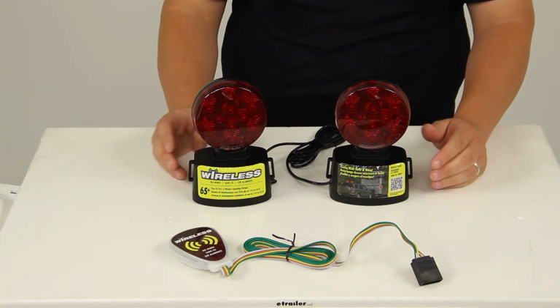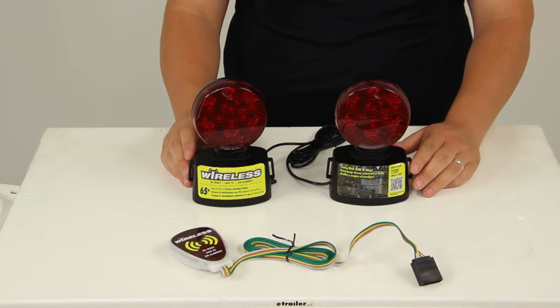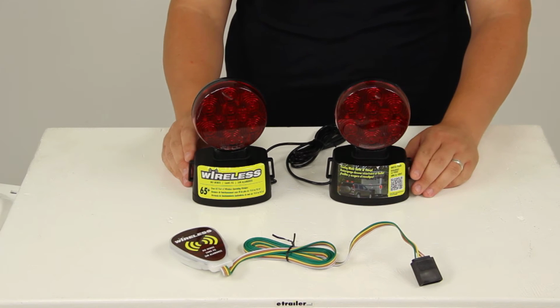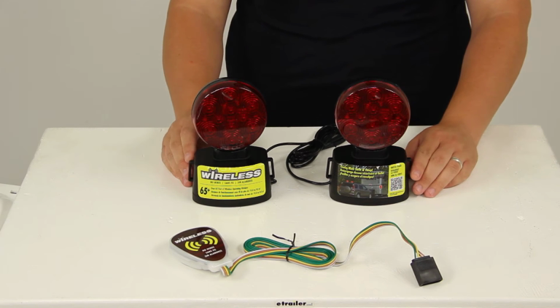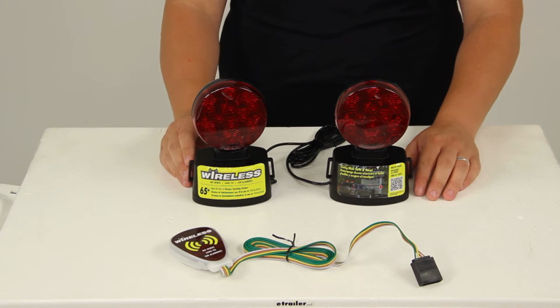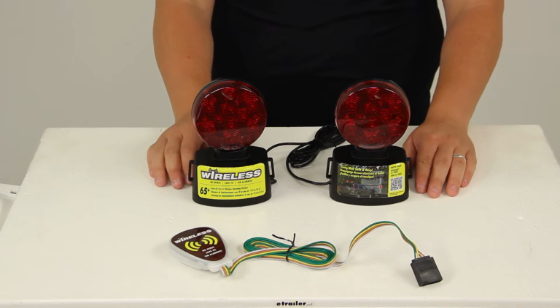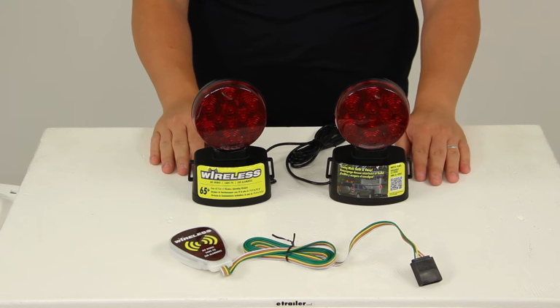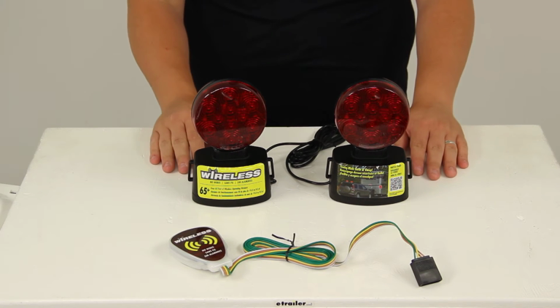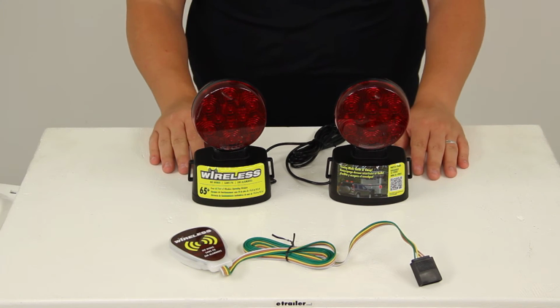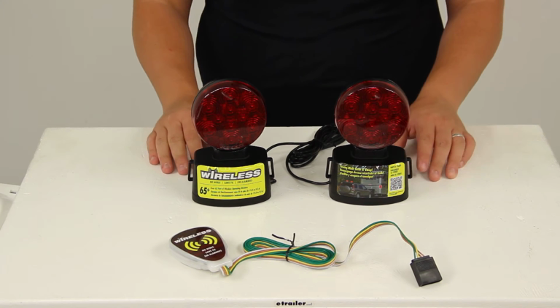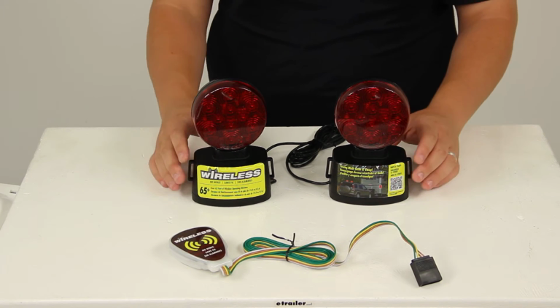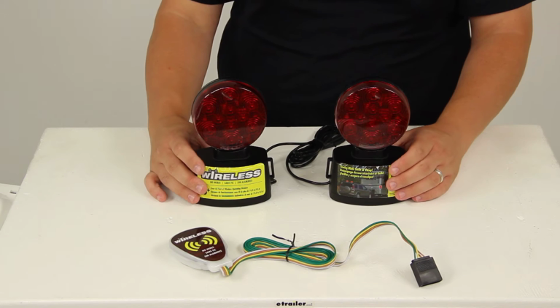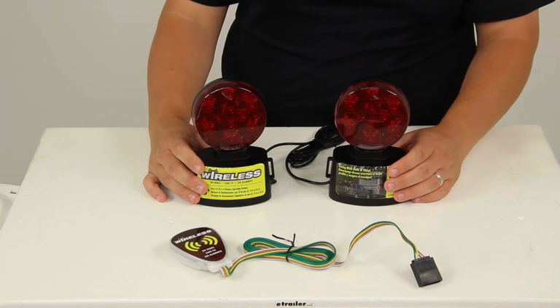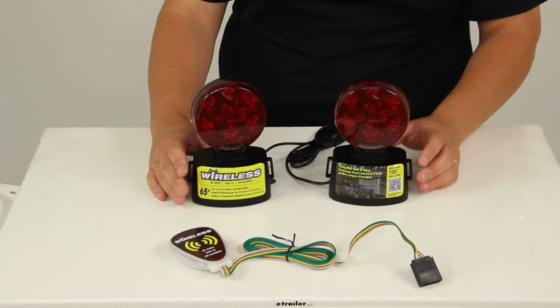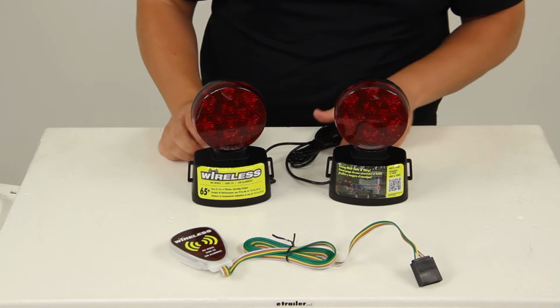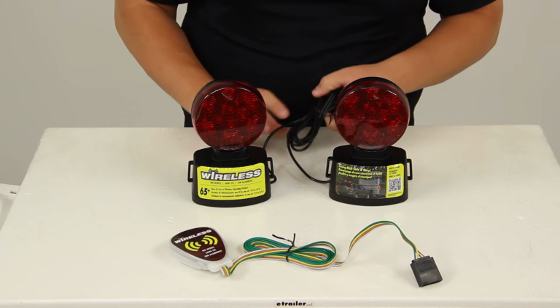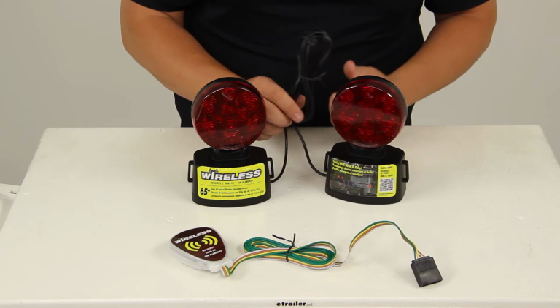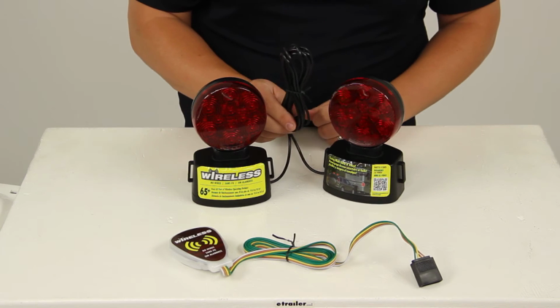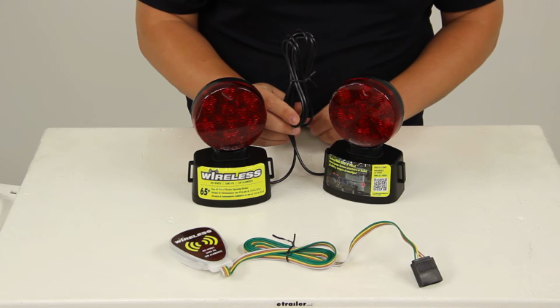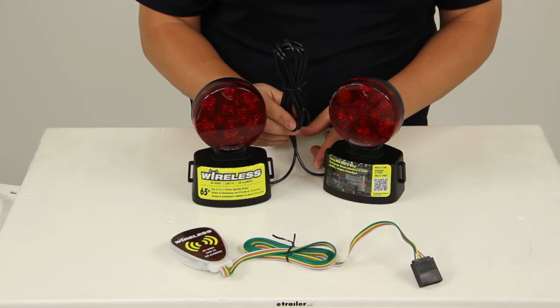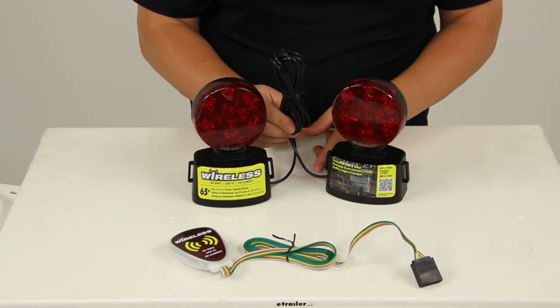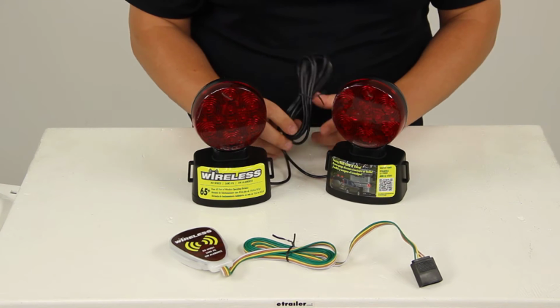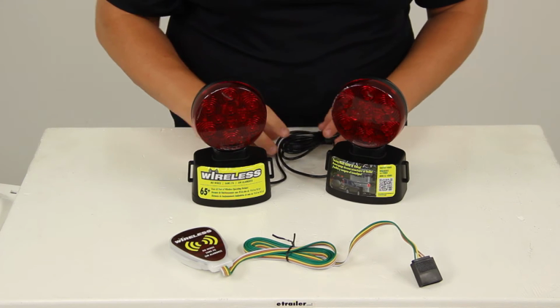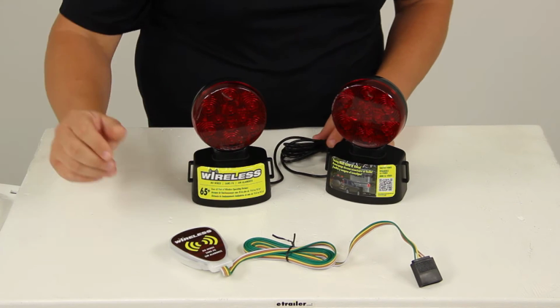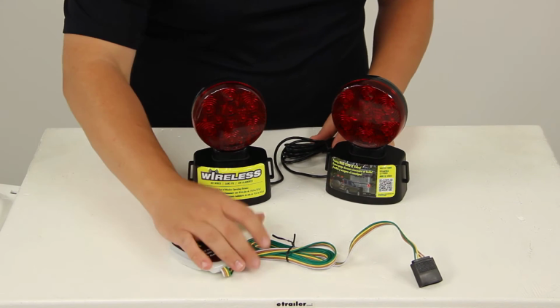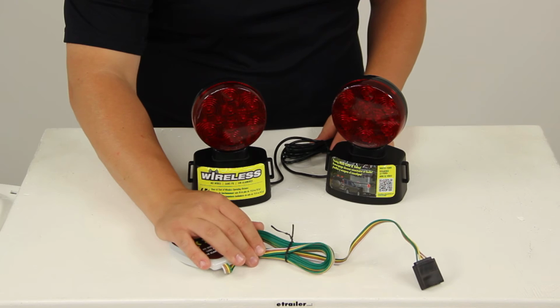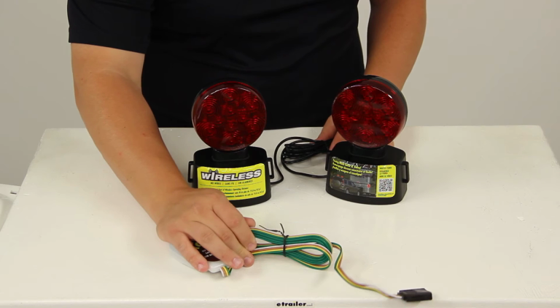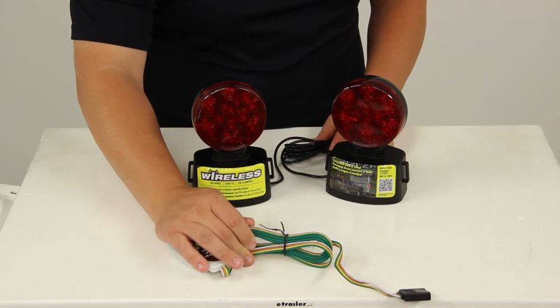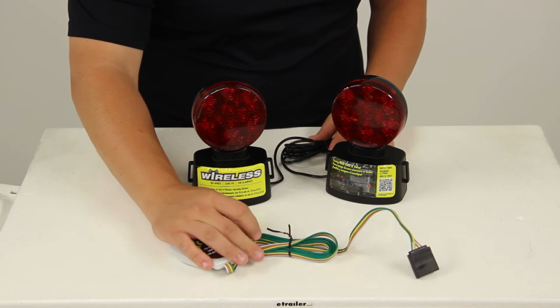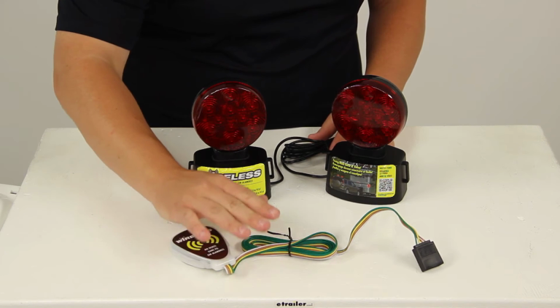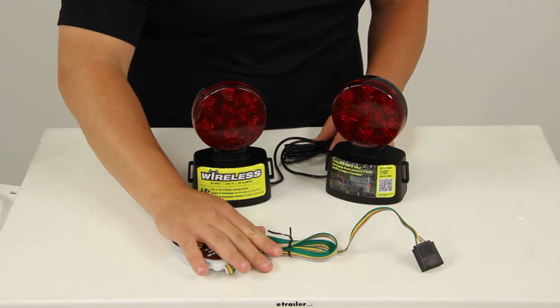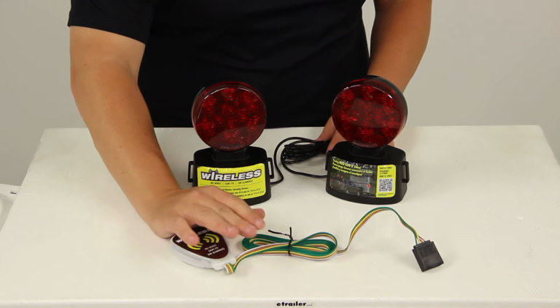This system is designed to be applied to towed cars or trailers no wider than 80 inches. The wire length between the lights measures 106 inches, and the transmitter wire length measures 76 inches.